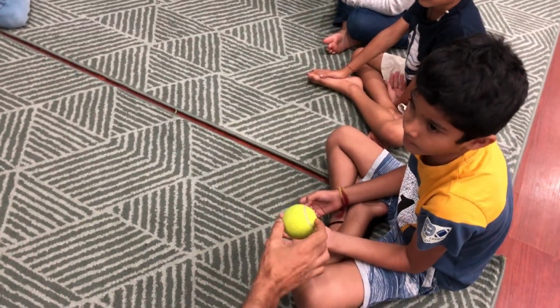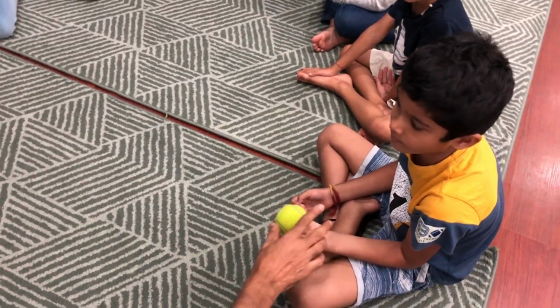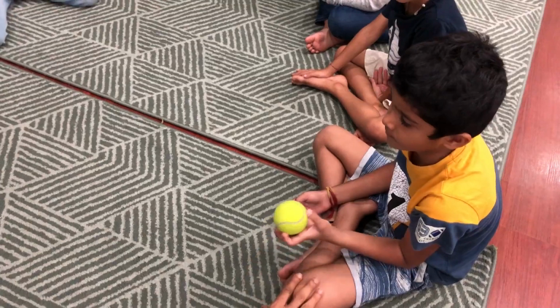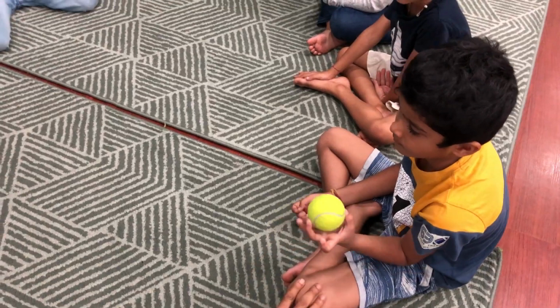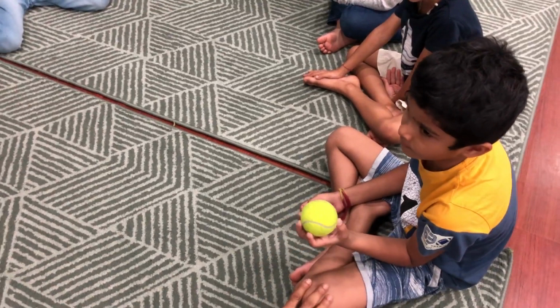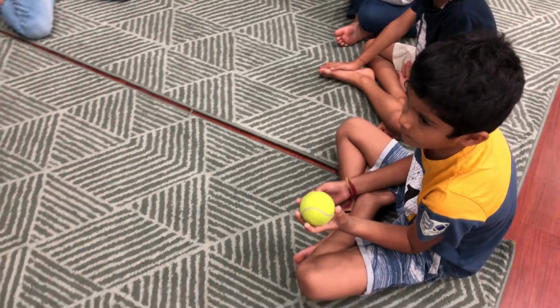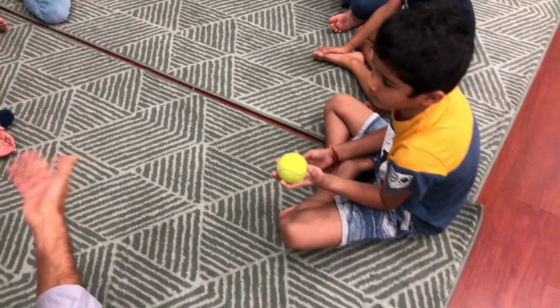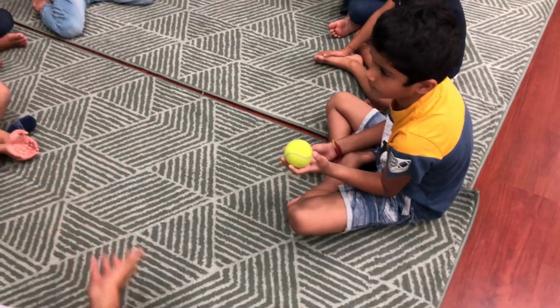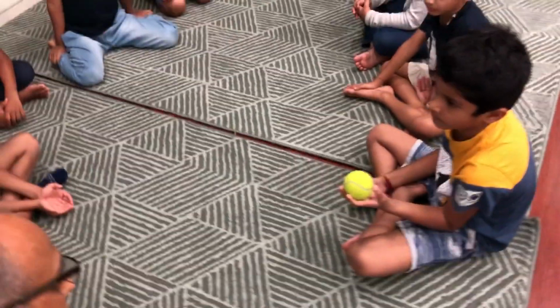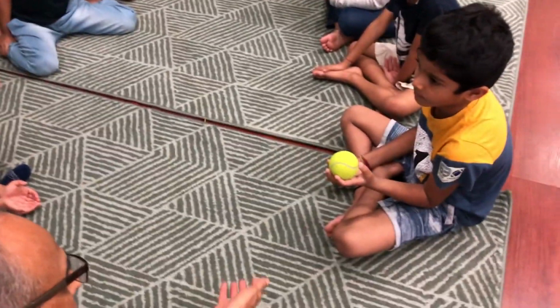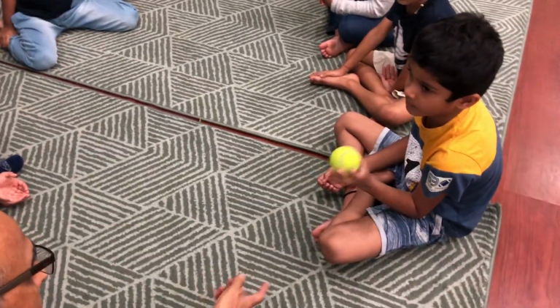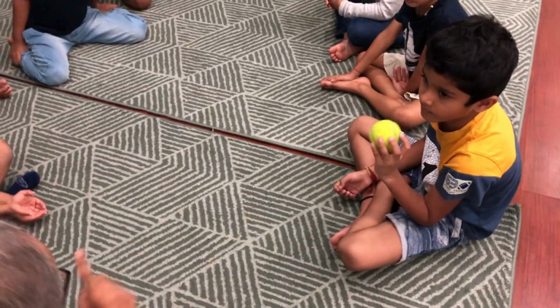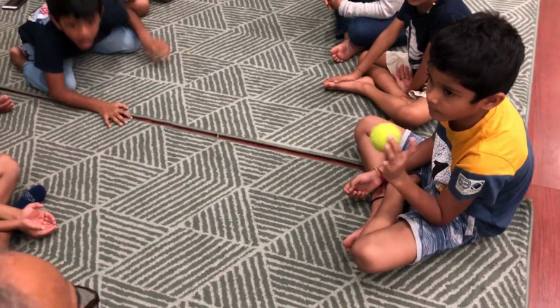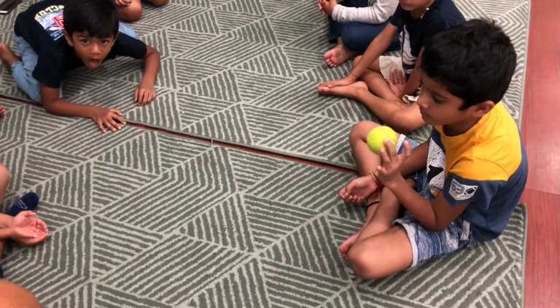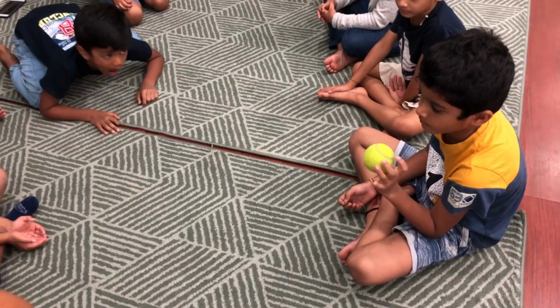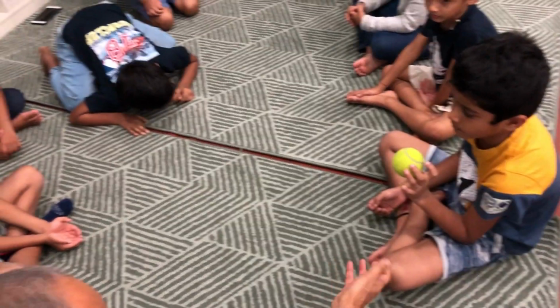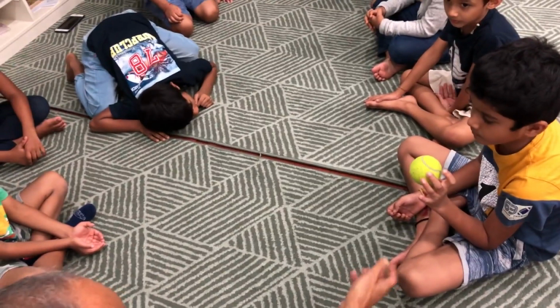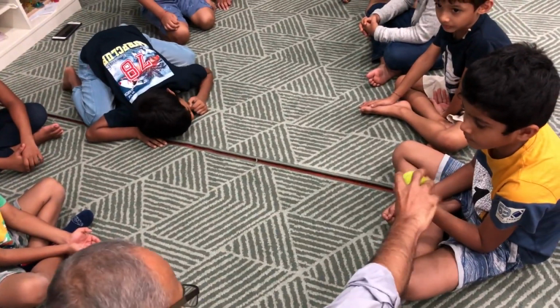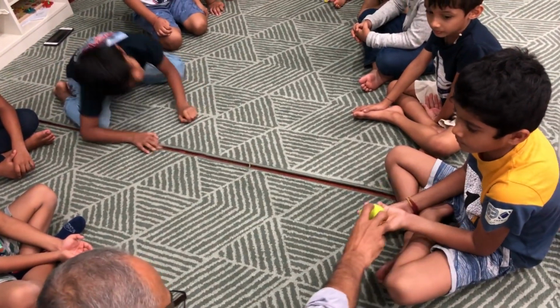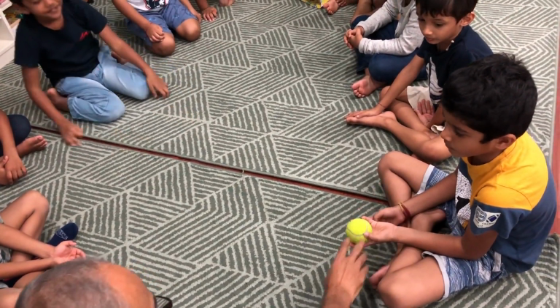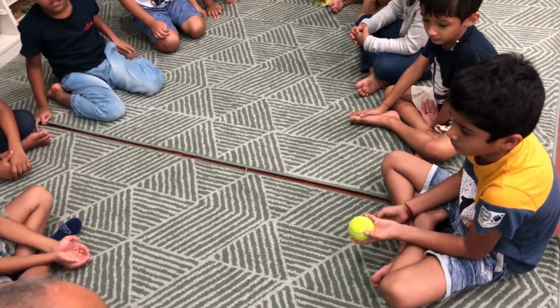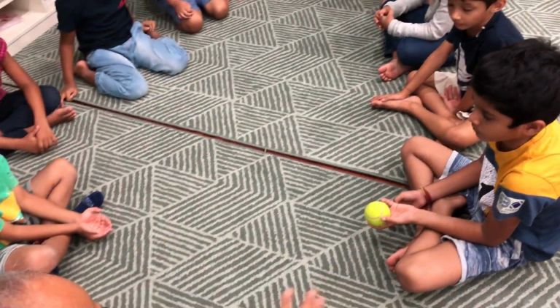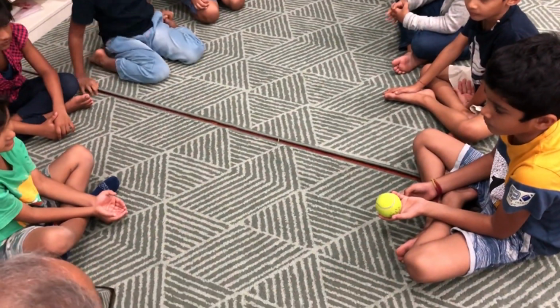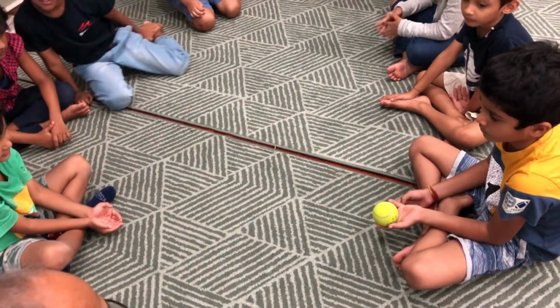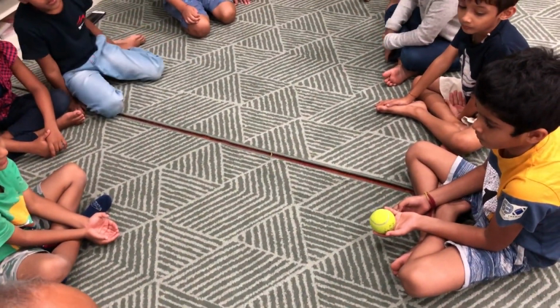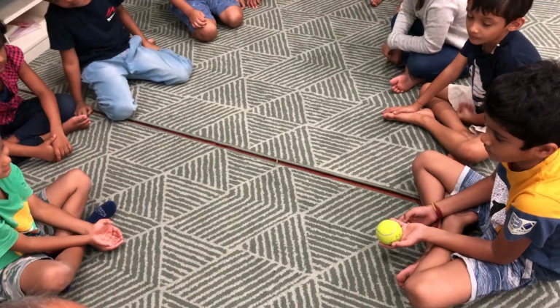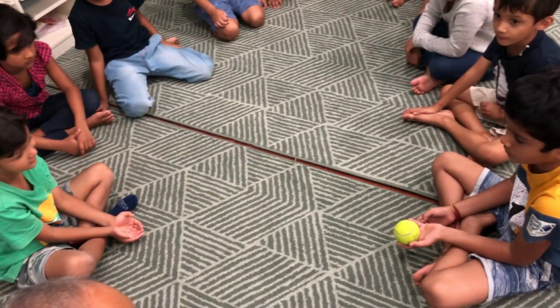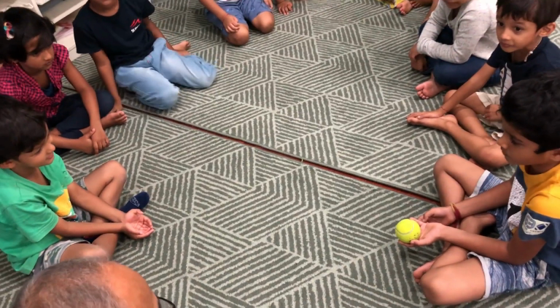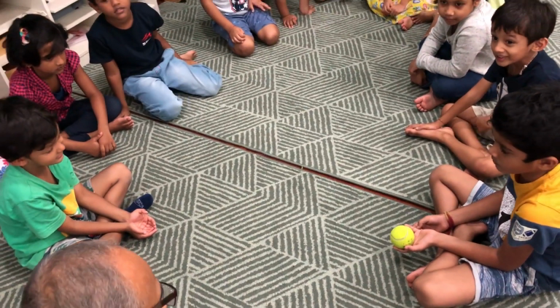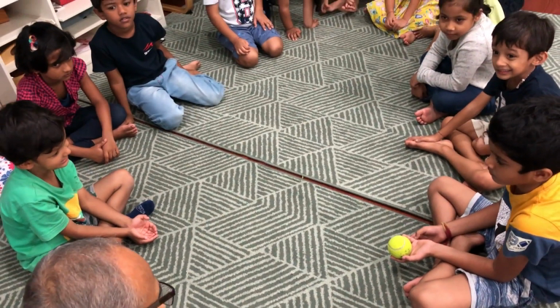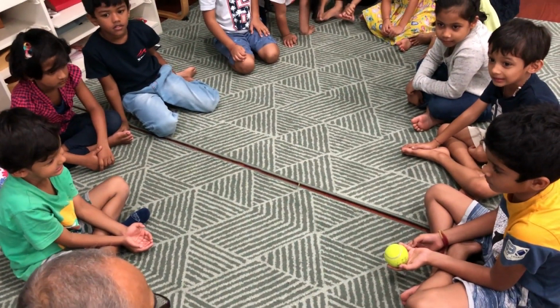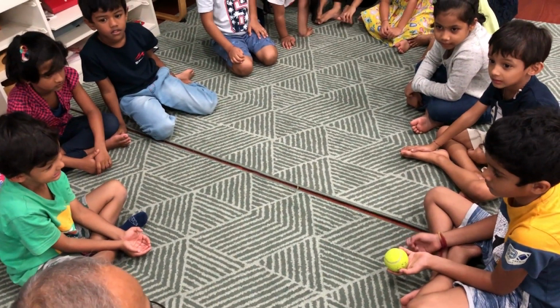Now take ball. When I say one, two, three — like this, otherwise it will hurt you. Keep looking at his hands. Hold properly, like this. One, two, three.